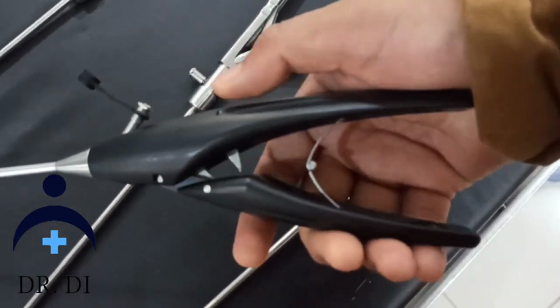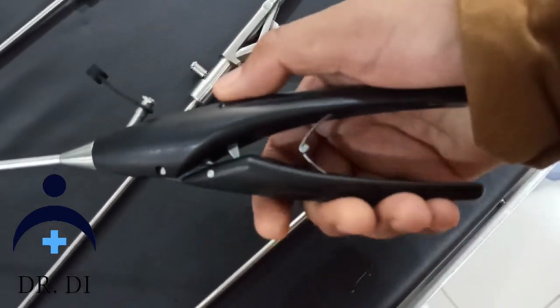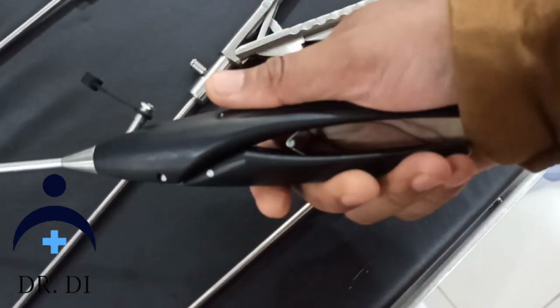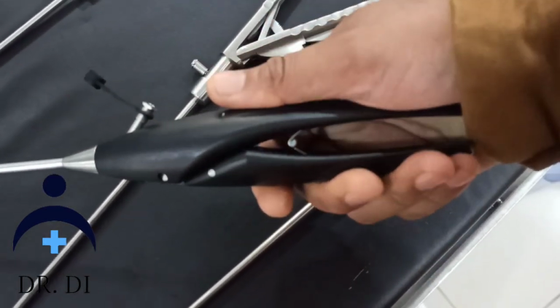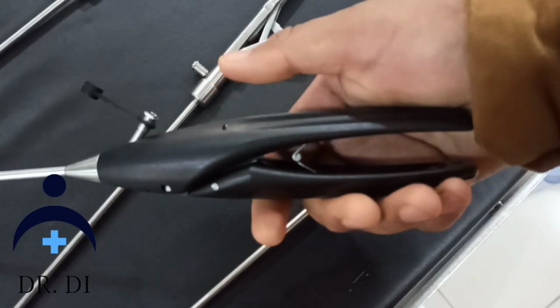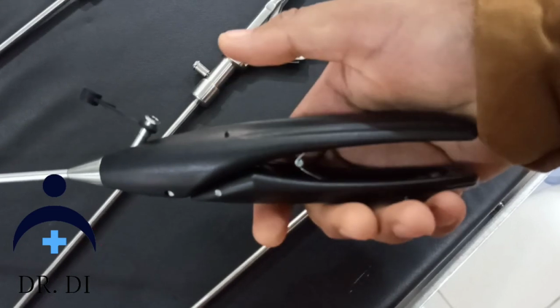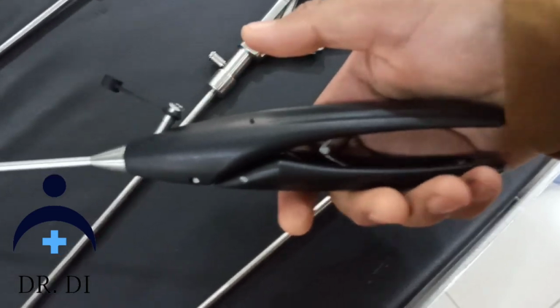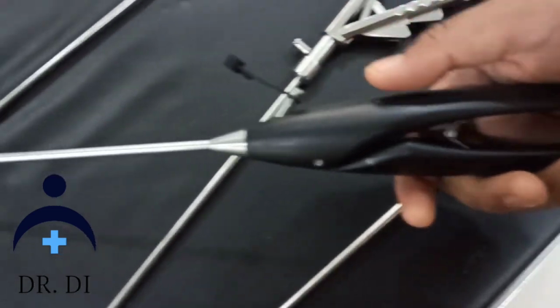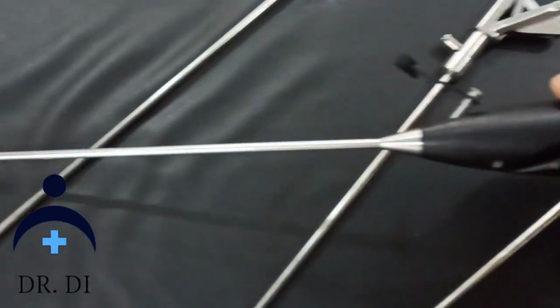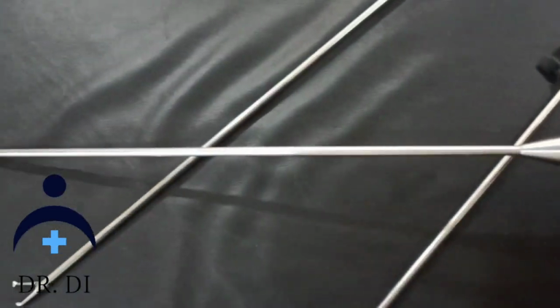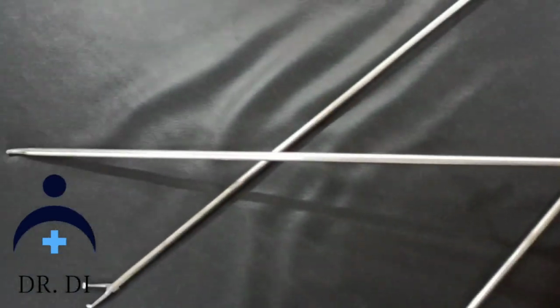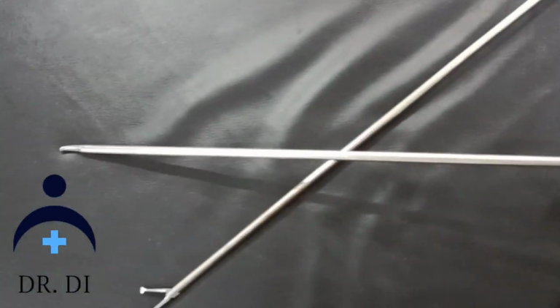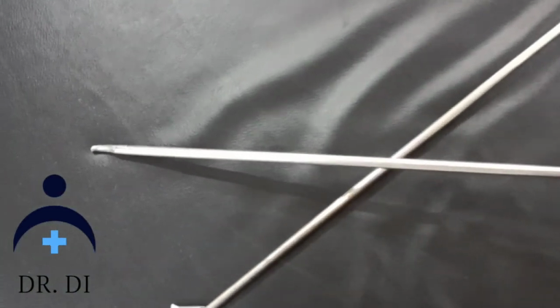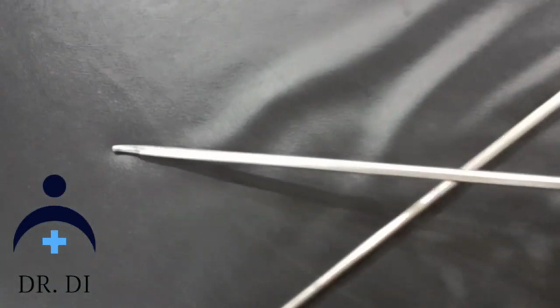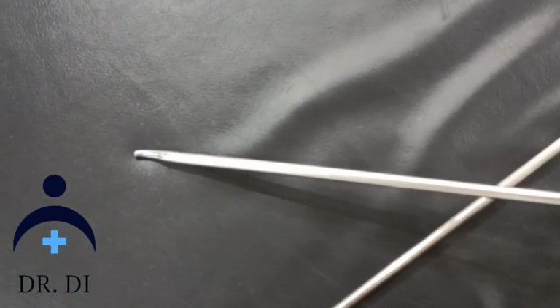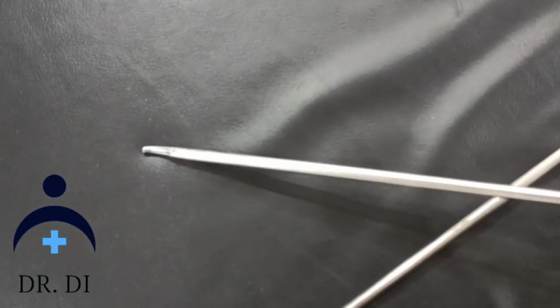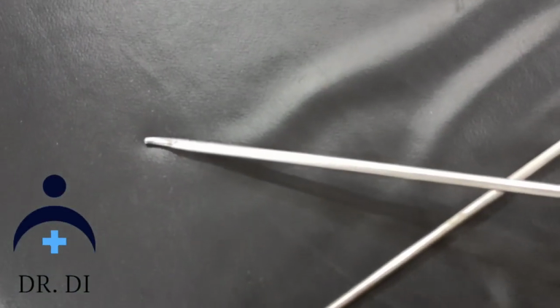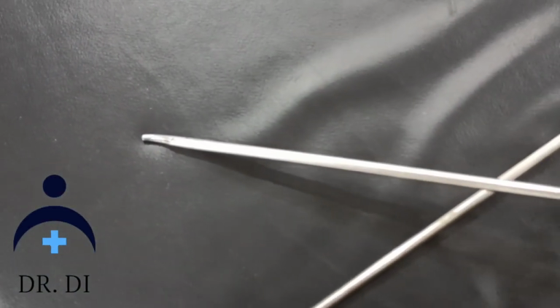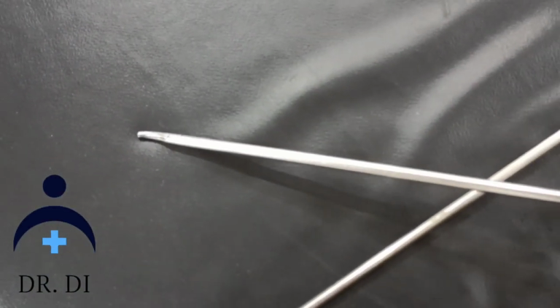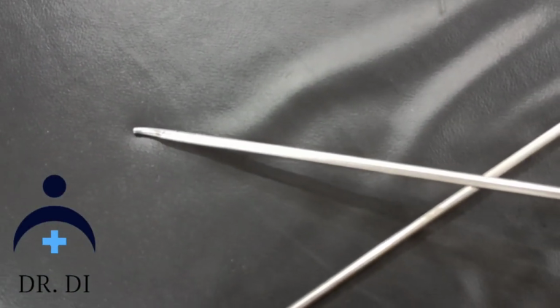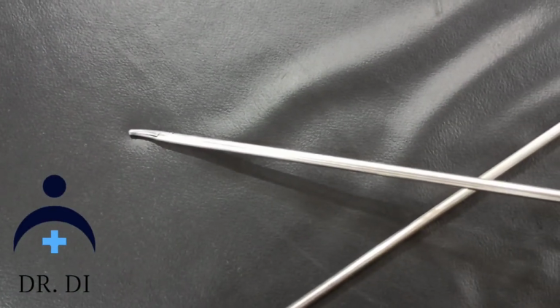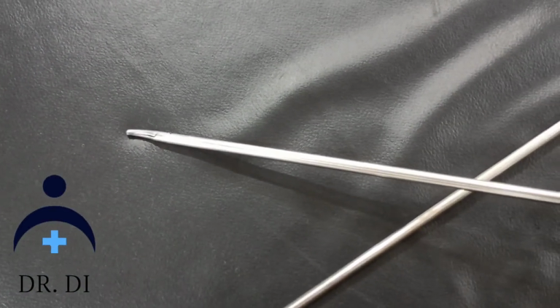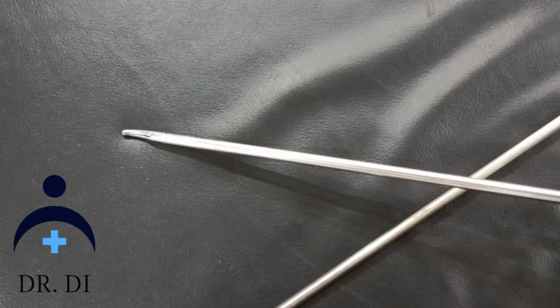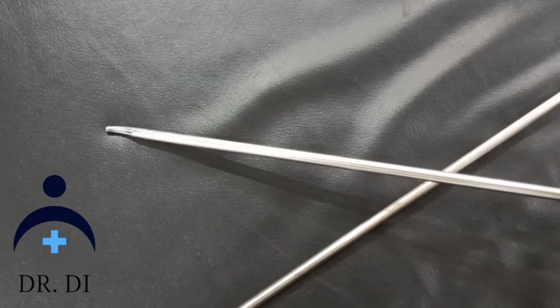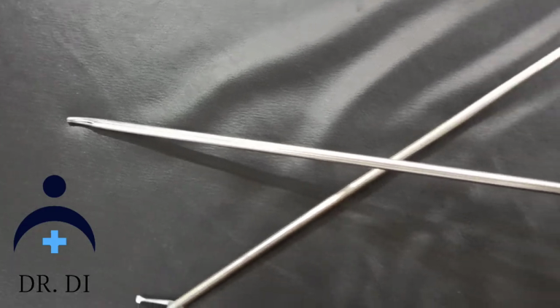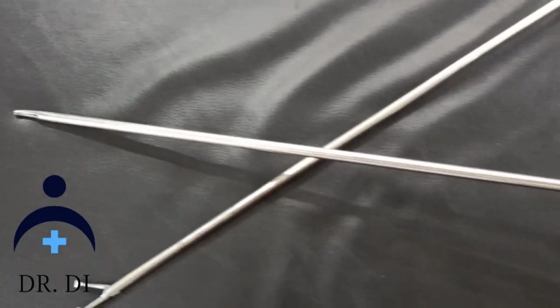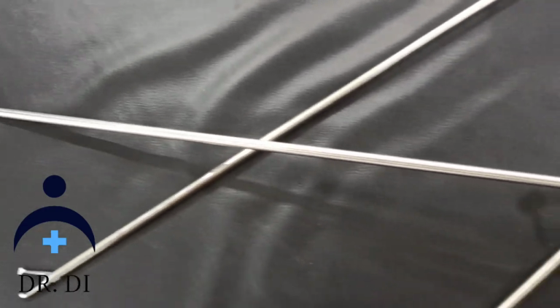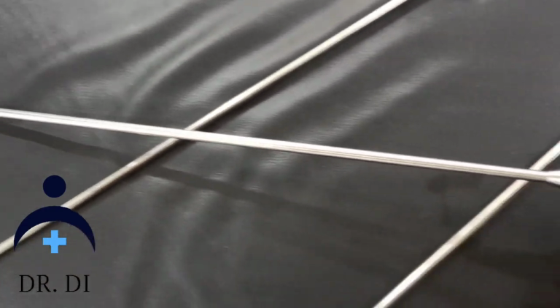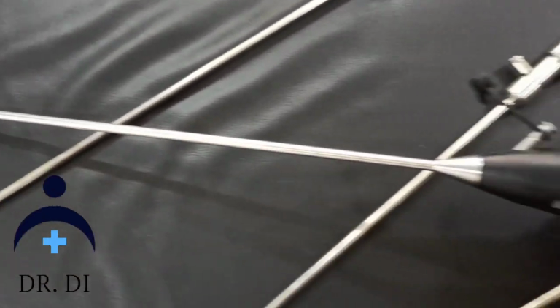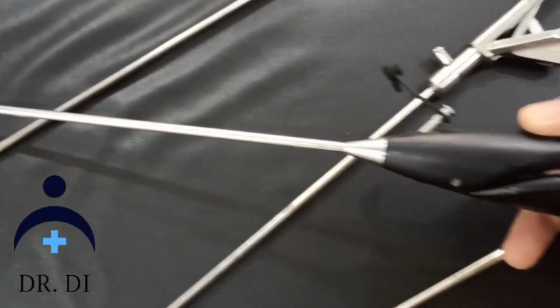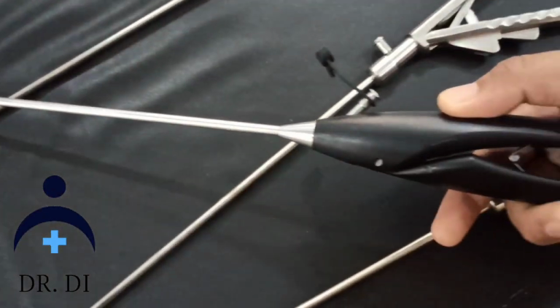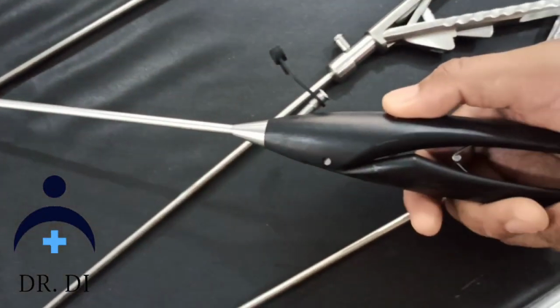This is locking and unlocking — same mechanism. This locks like this, and unlock is the same.